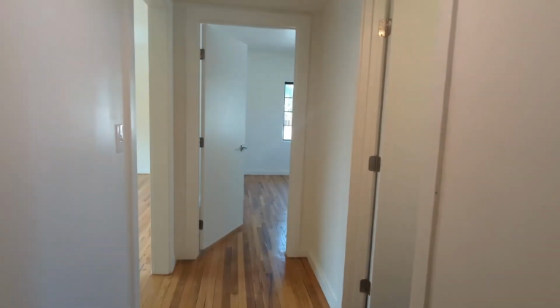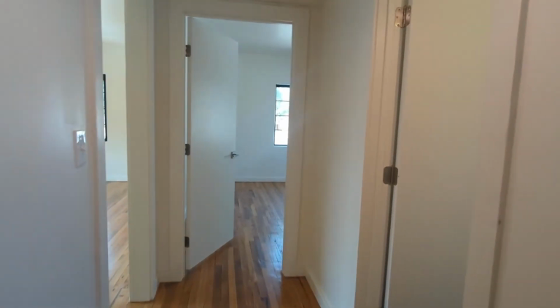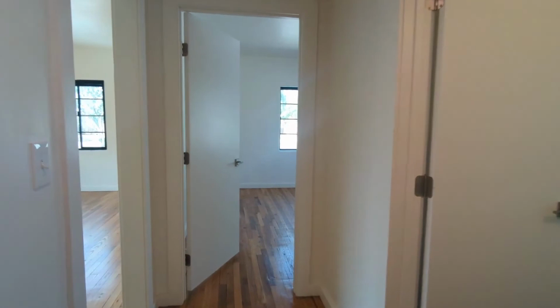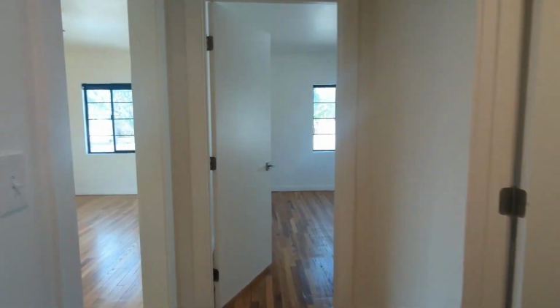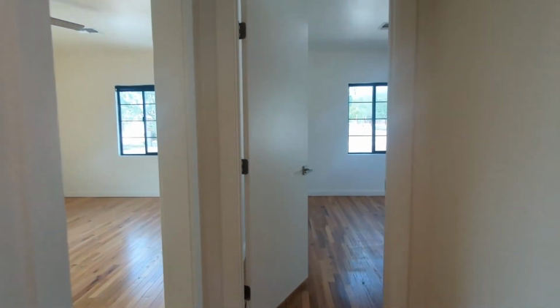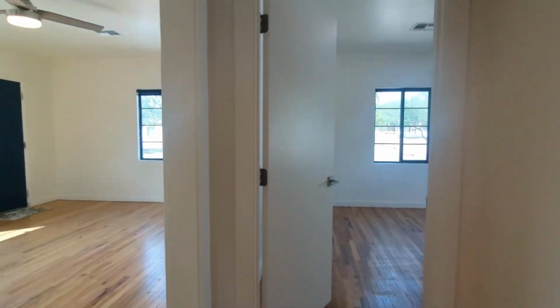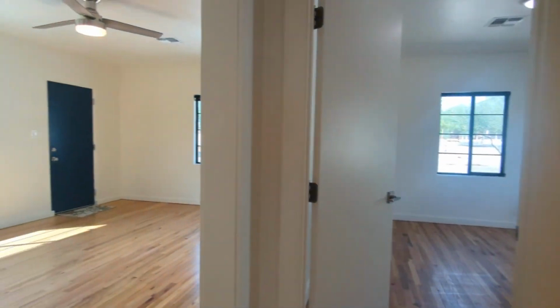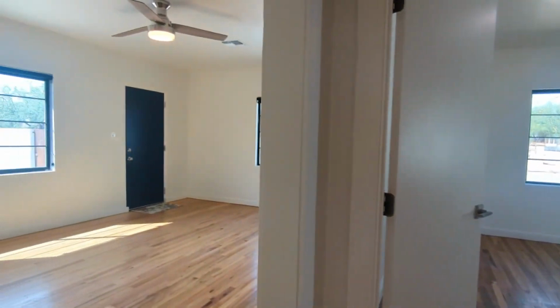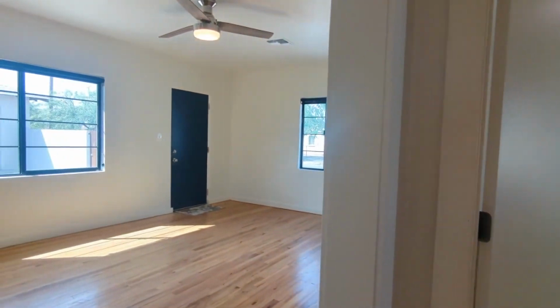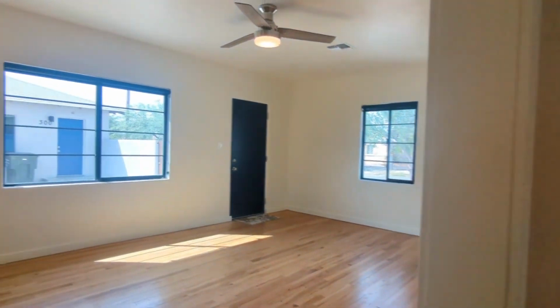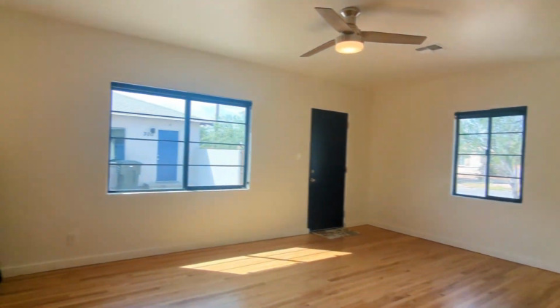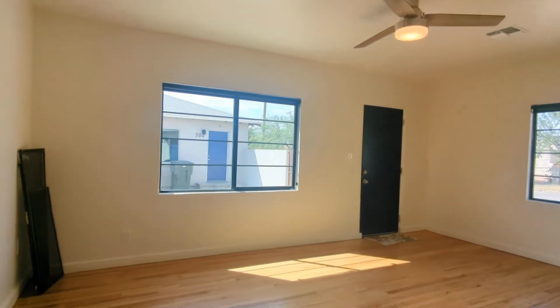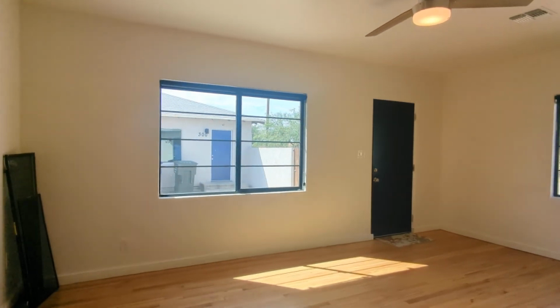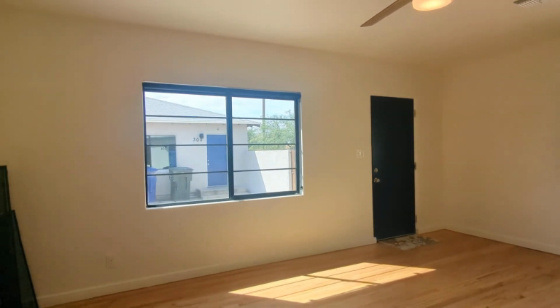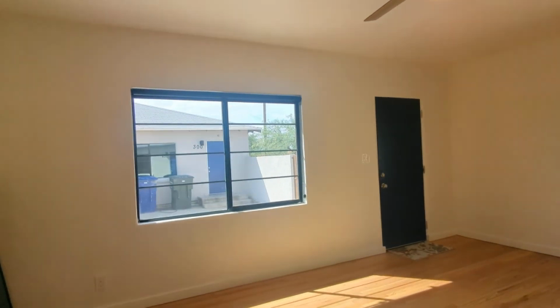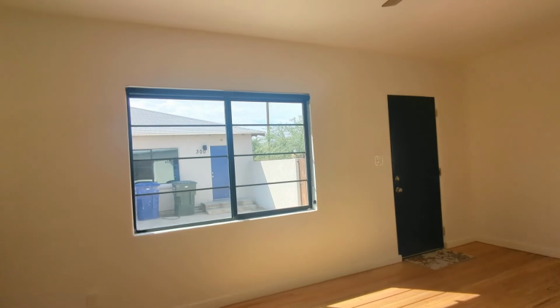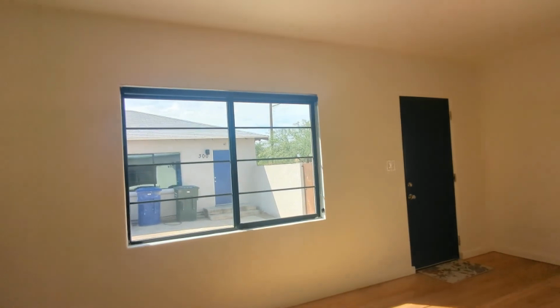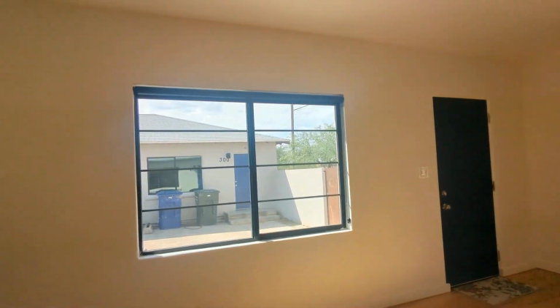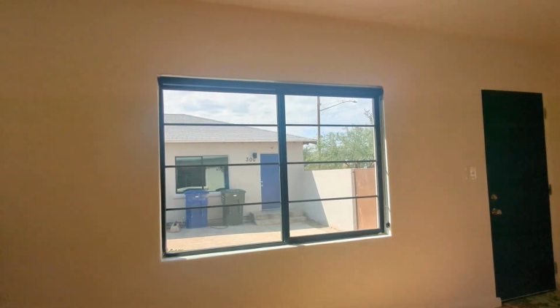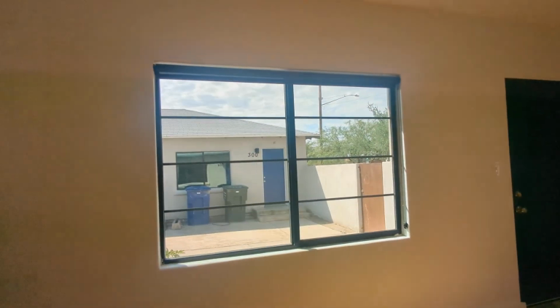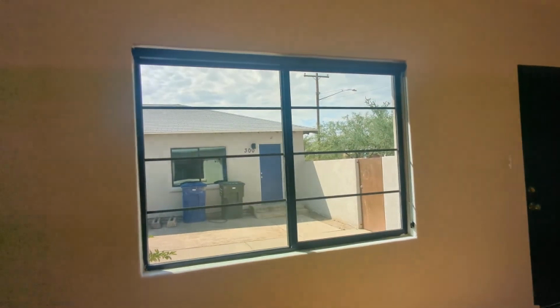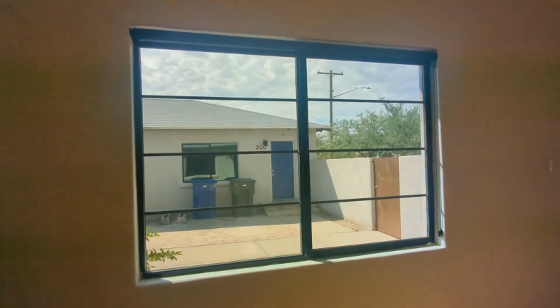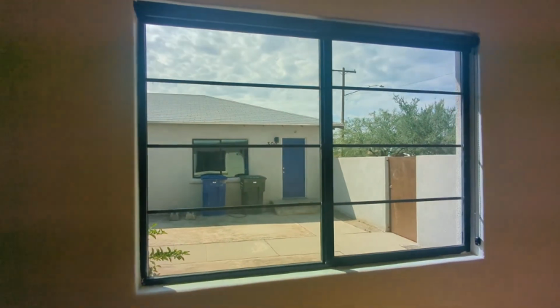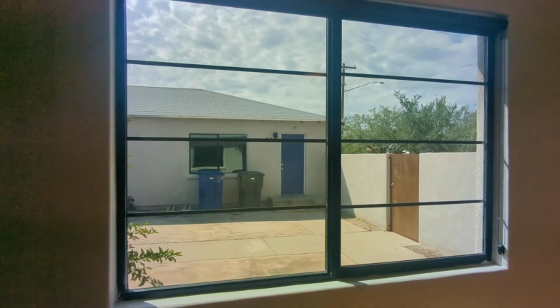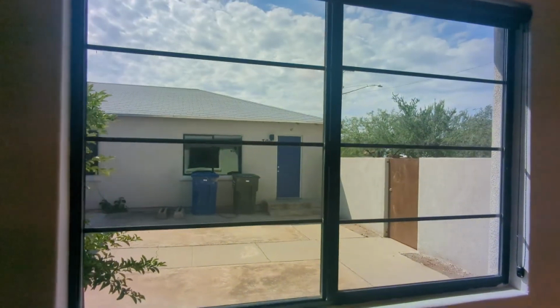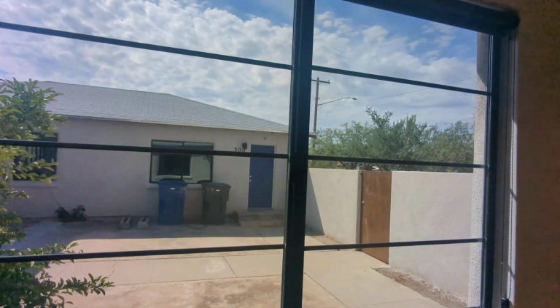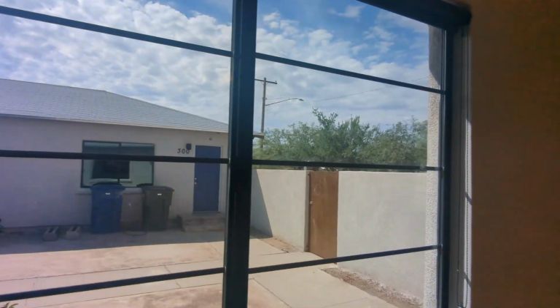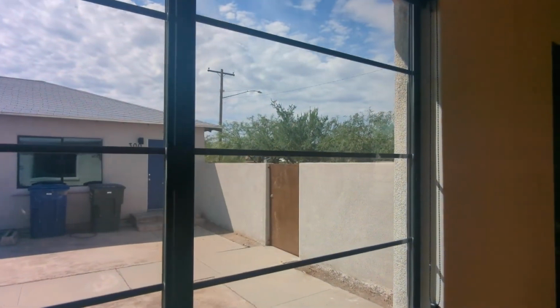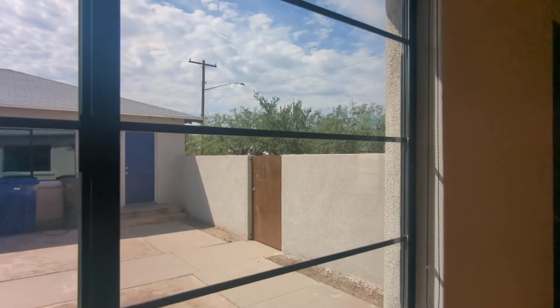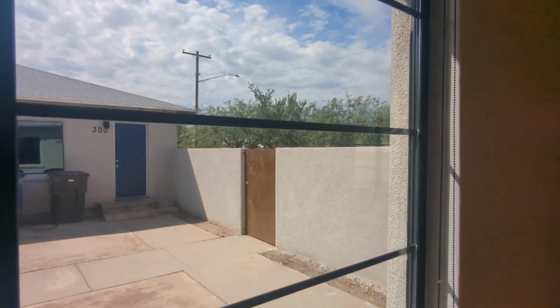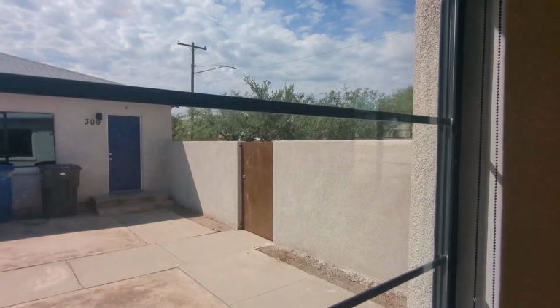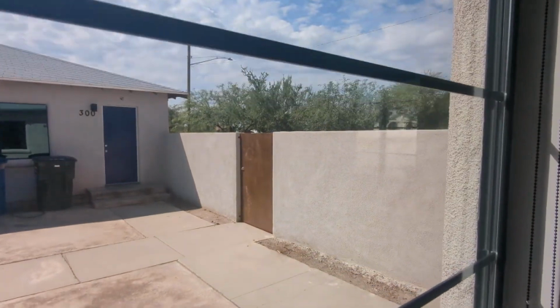And that concludes our tour. Thank you so much for watching this tour with us. If you're interested in renting with us, please put in an application at HabitationRentus.com. Hope you all have a great day.